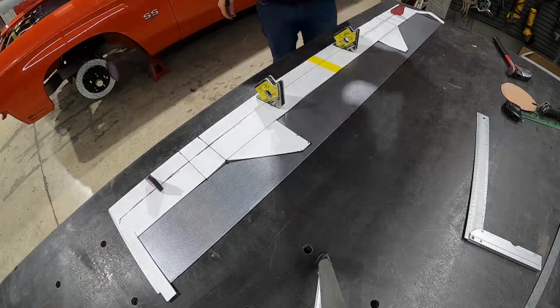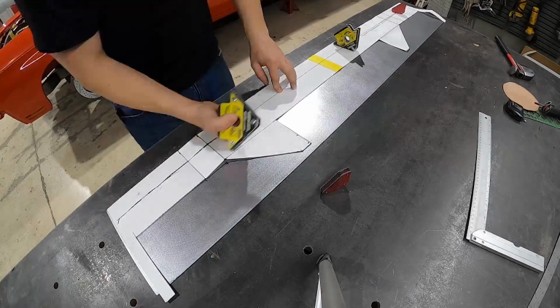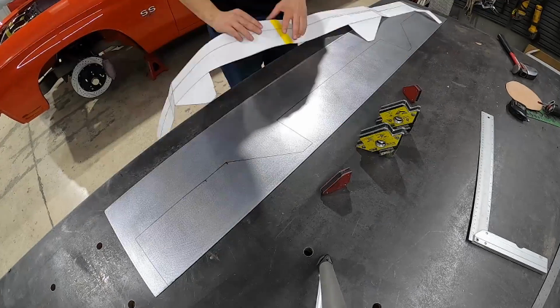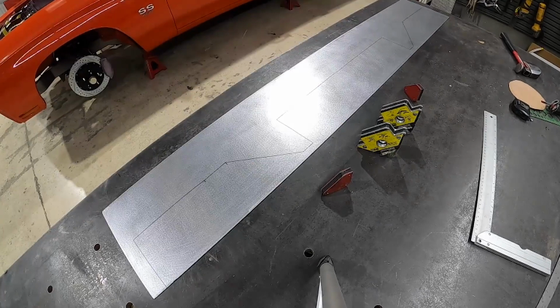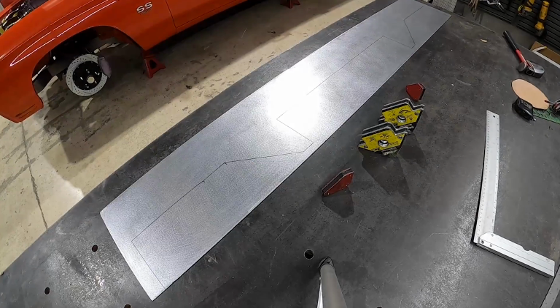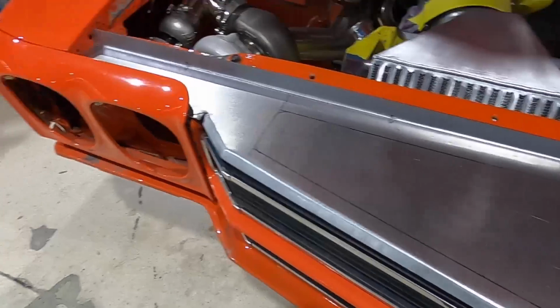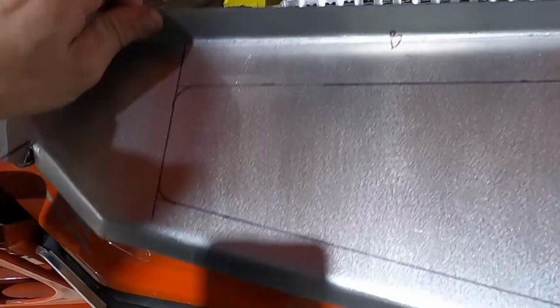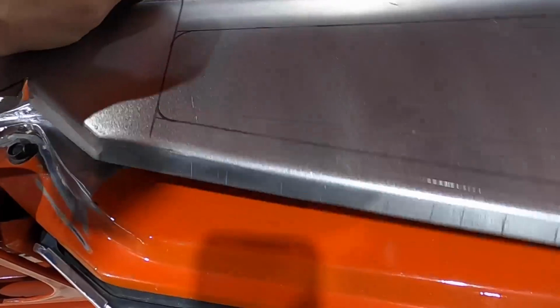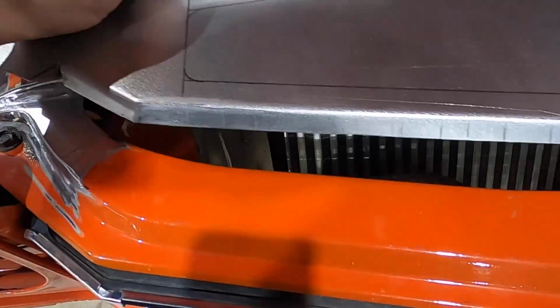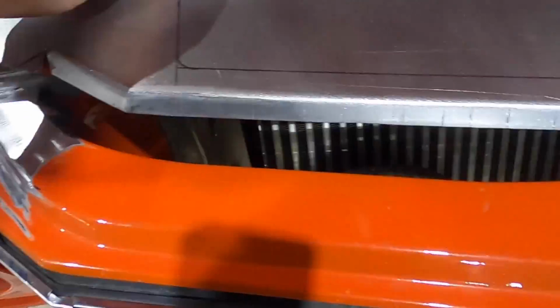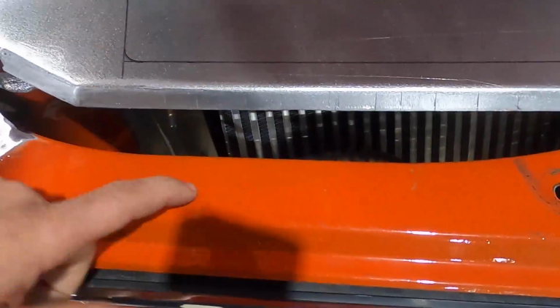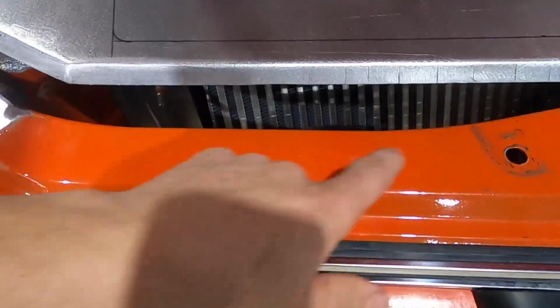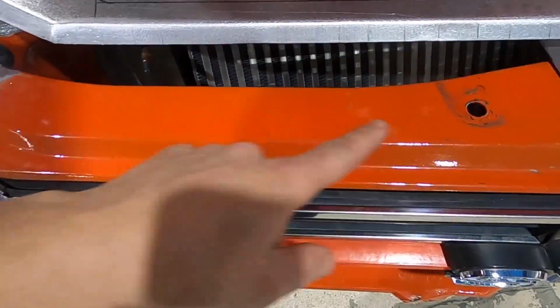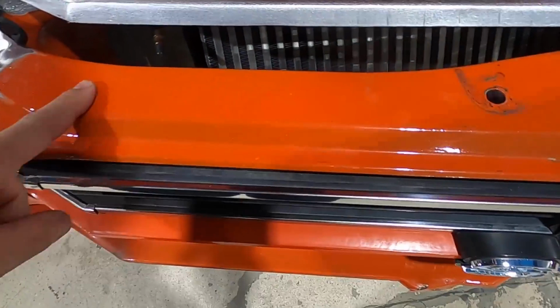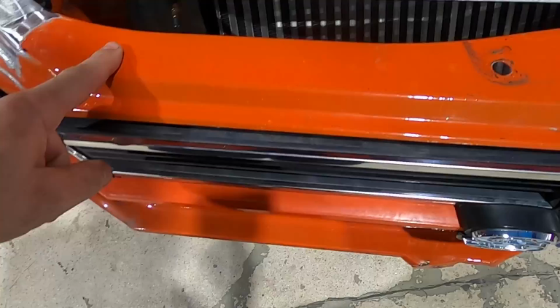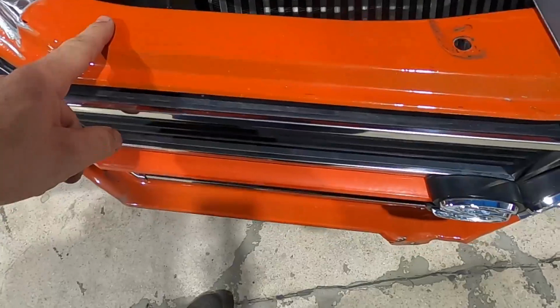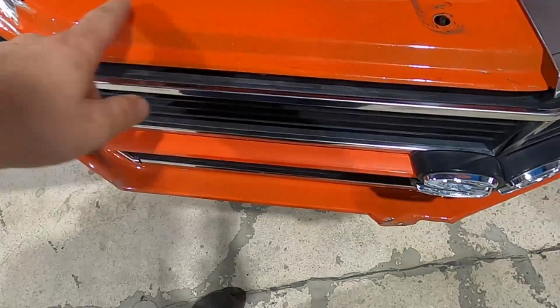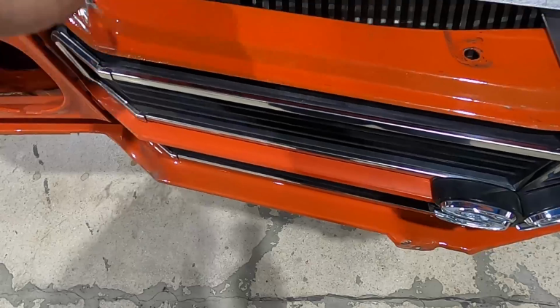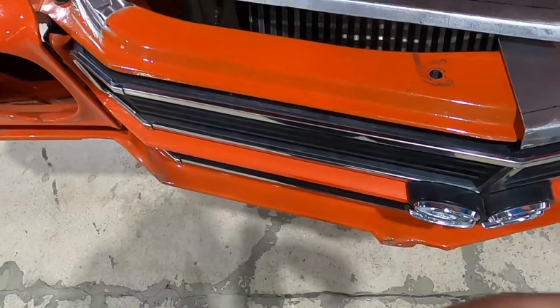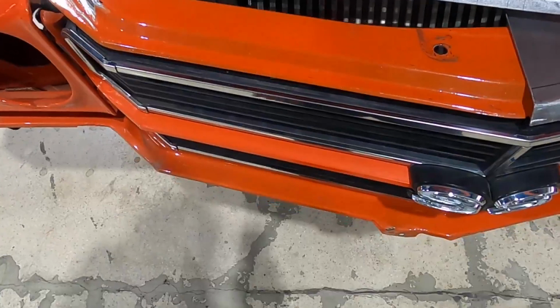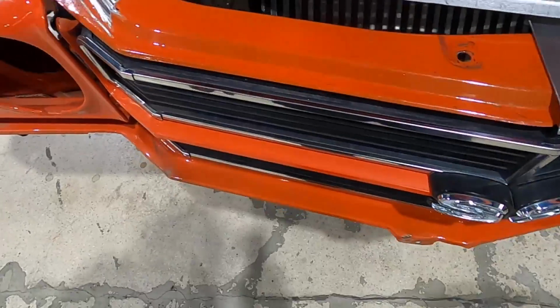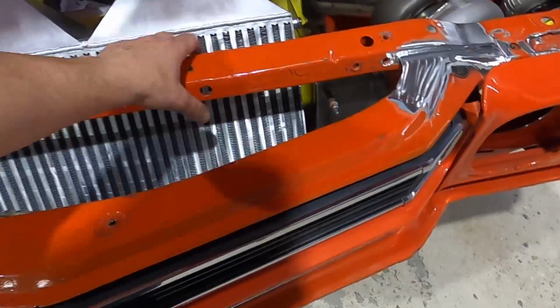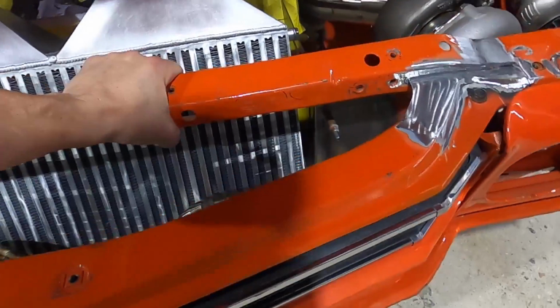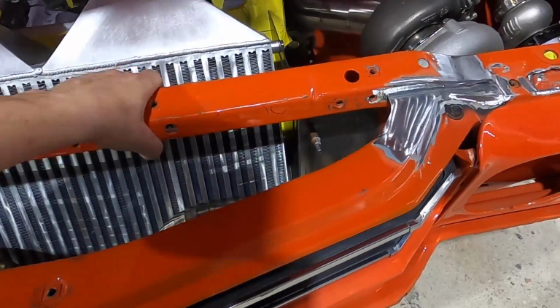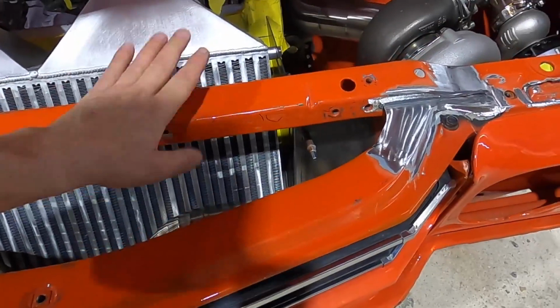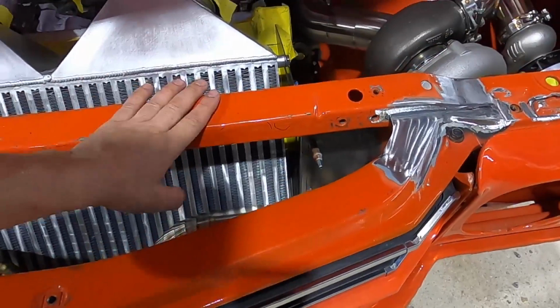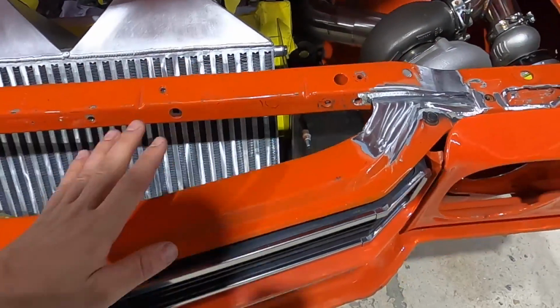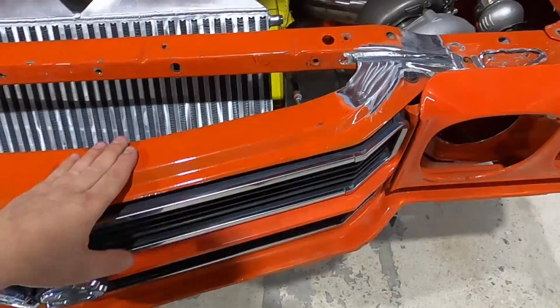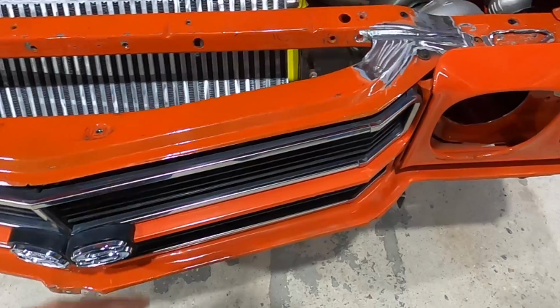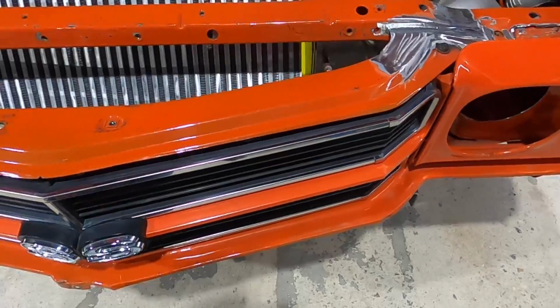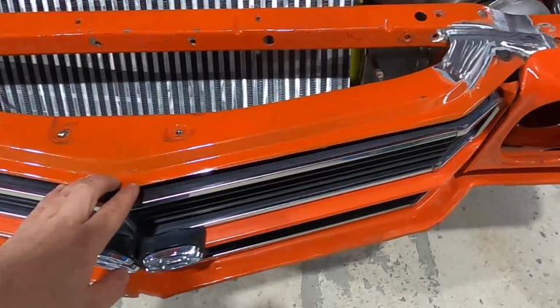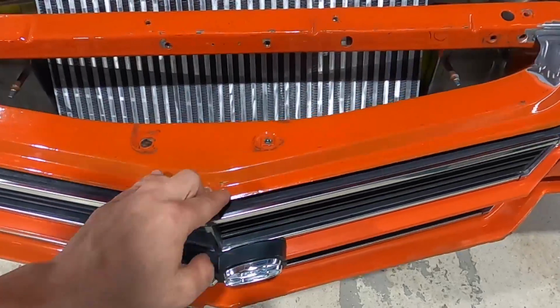We have our lower portion sitting pretty nice. I wanted to save this section to have a mounting point, but I think I'm just going to get rid of the whole thing. This piece right here is structural, but this guy right here doesn't really do anything.